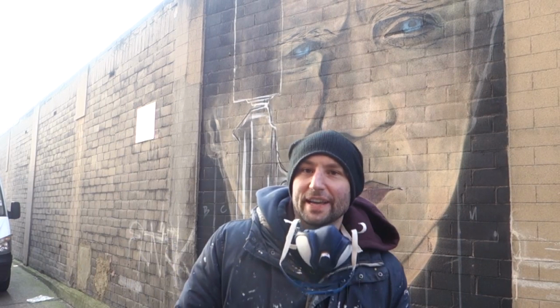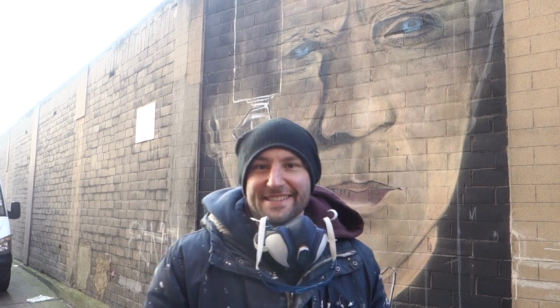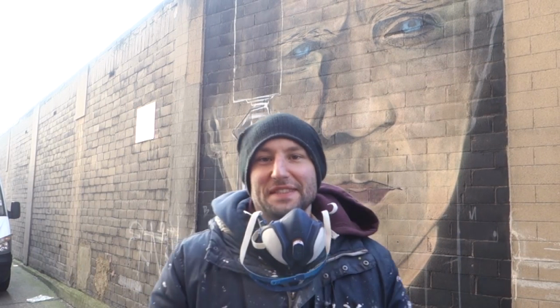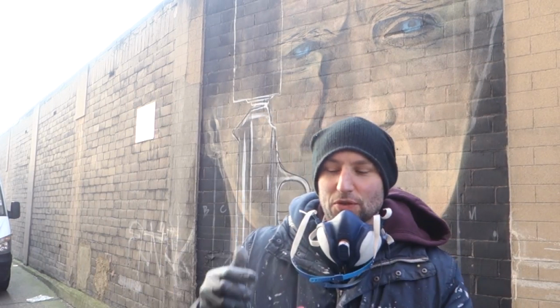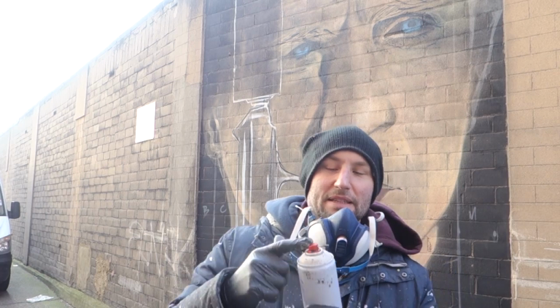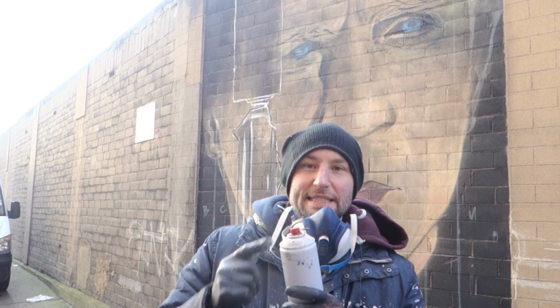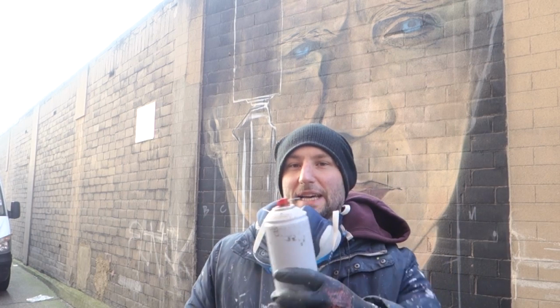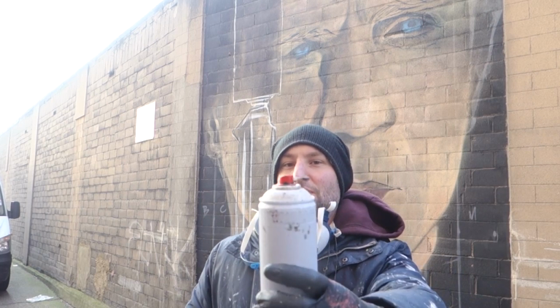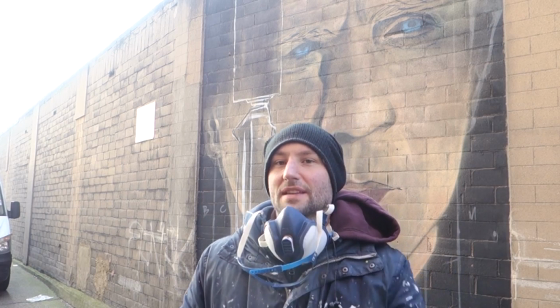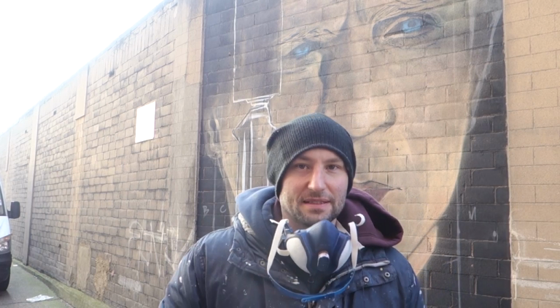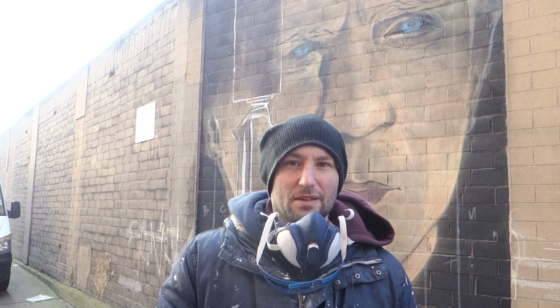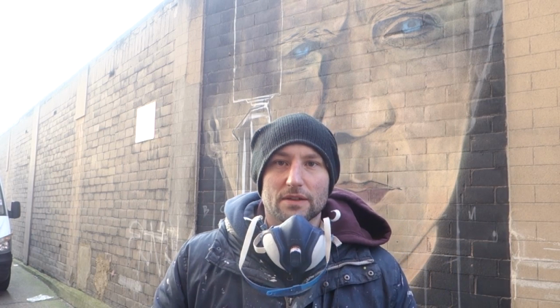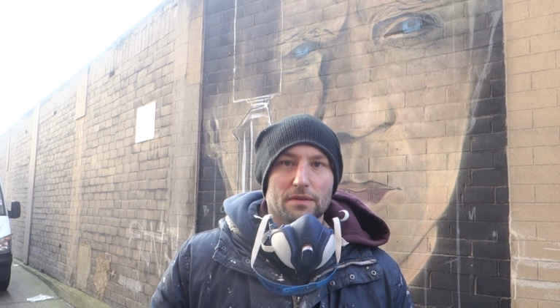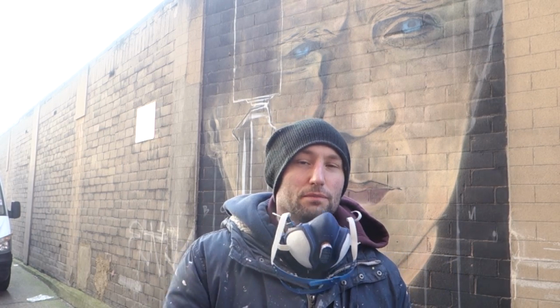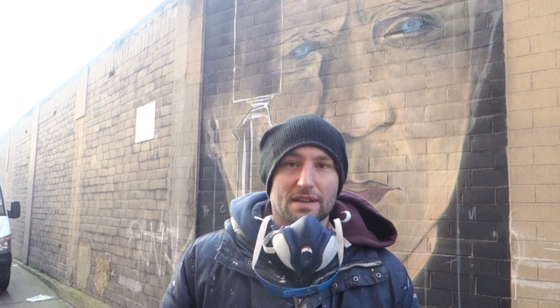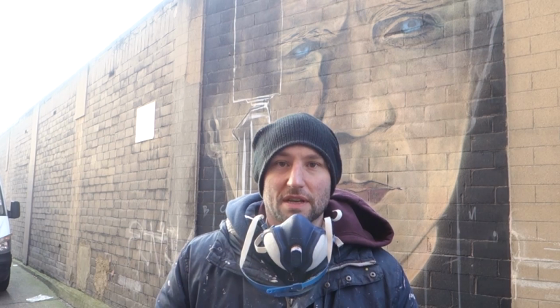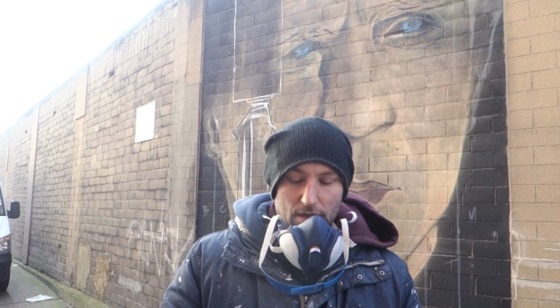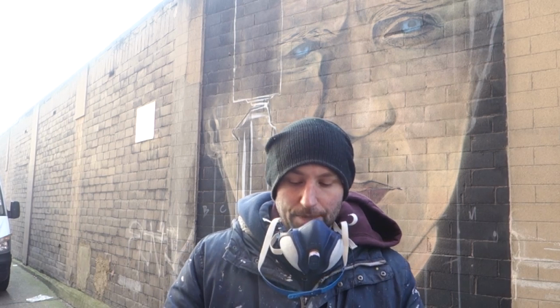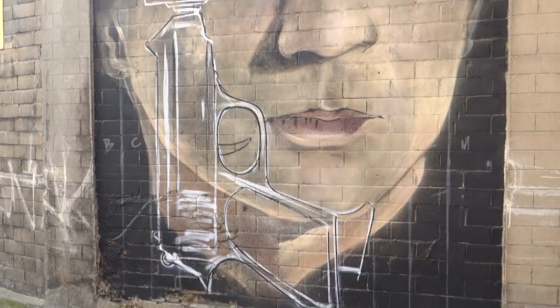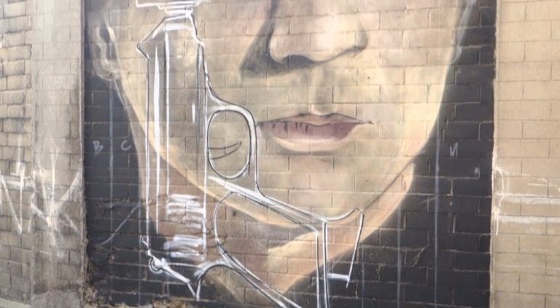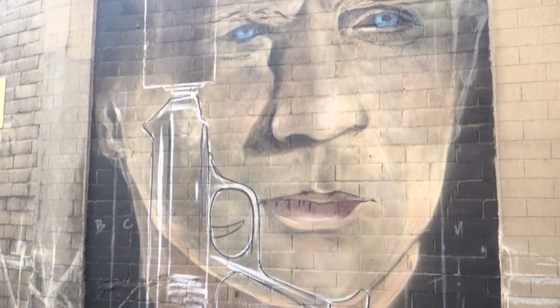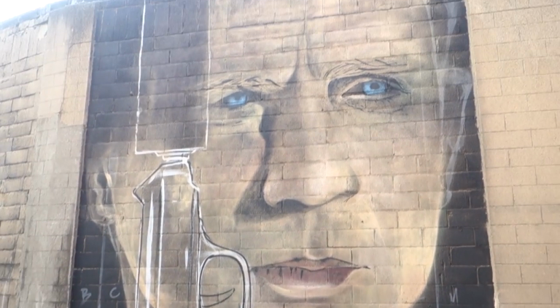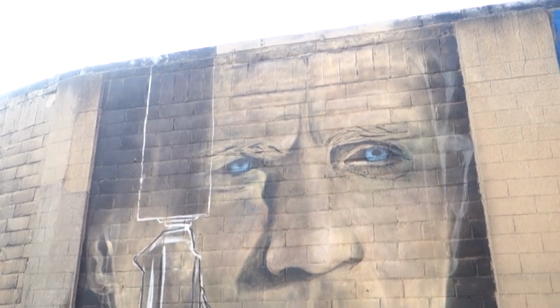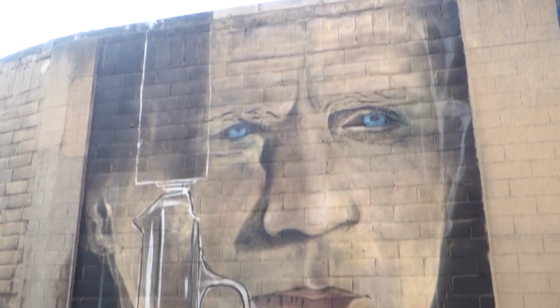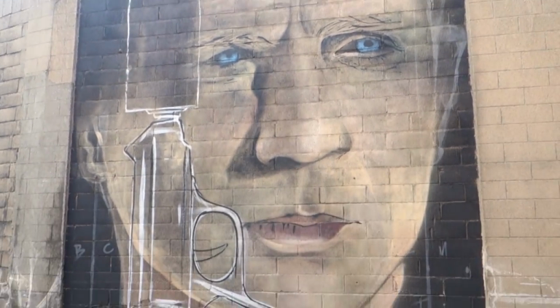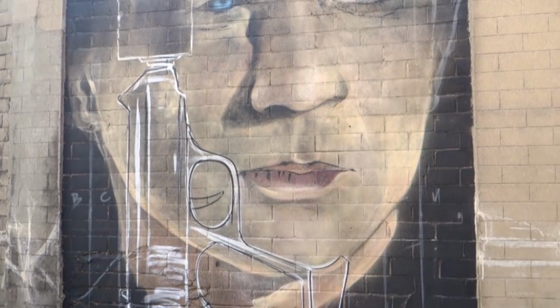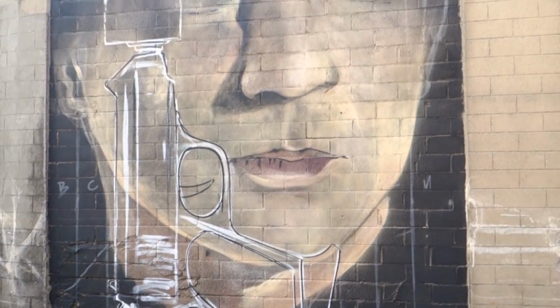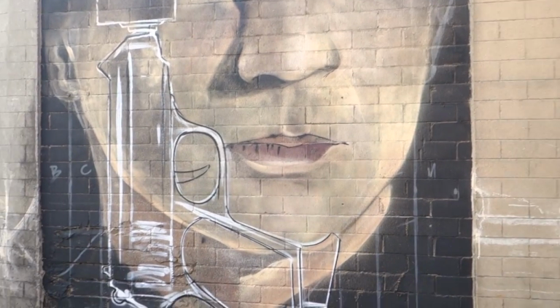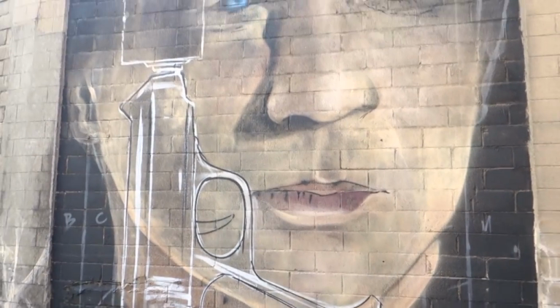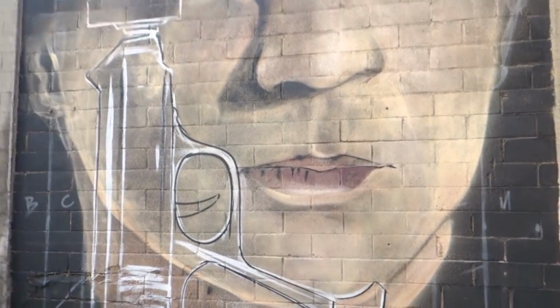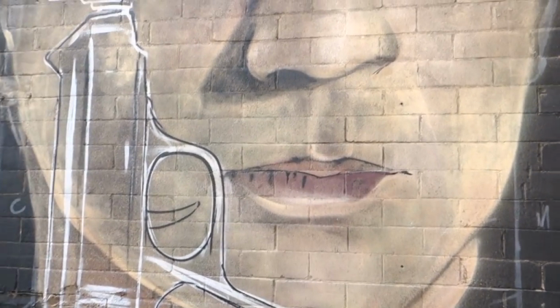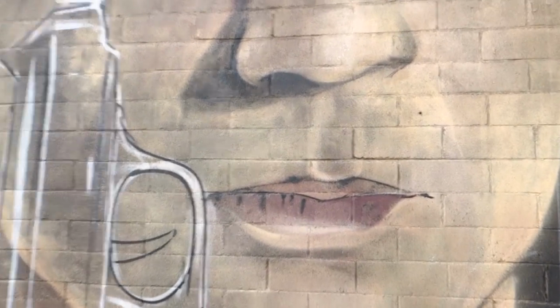This is a quick video to show you about the red needle cap, which is a cap I started using a while ago but recently I've been using quite a lot more. This is the piece I'm working on at the minute — it's Daniel Craig. I'm doing kind of a James Bond theme with the gun.